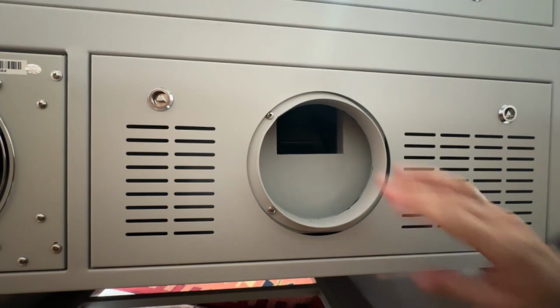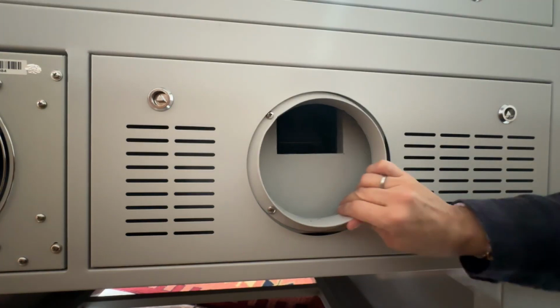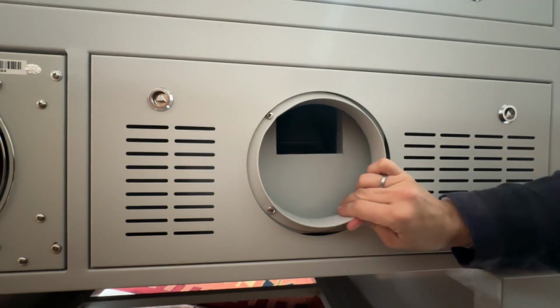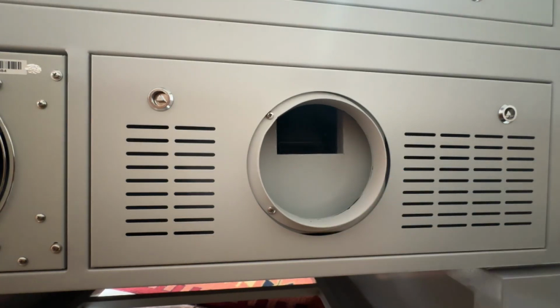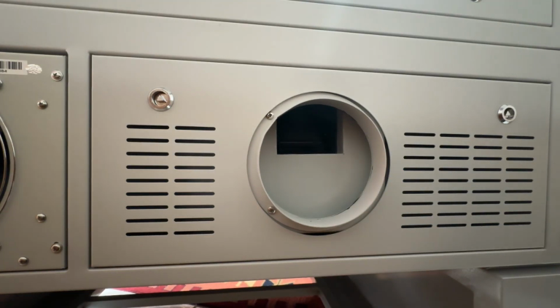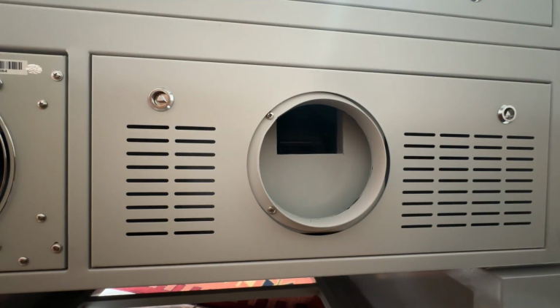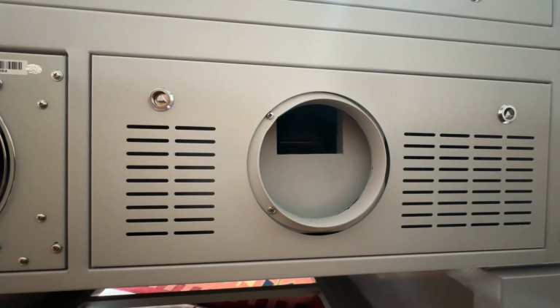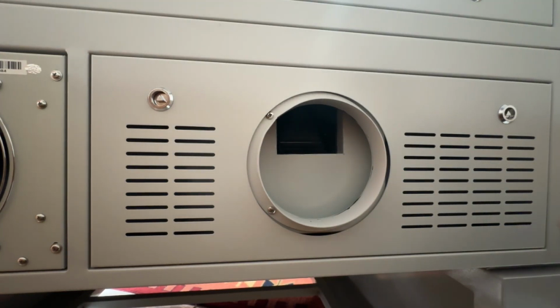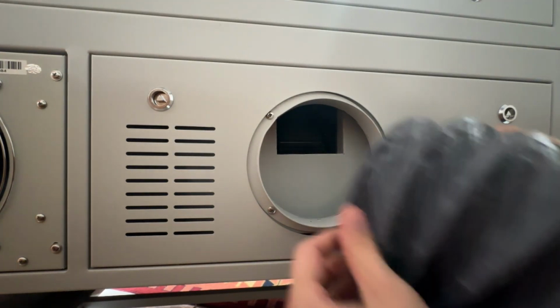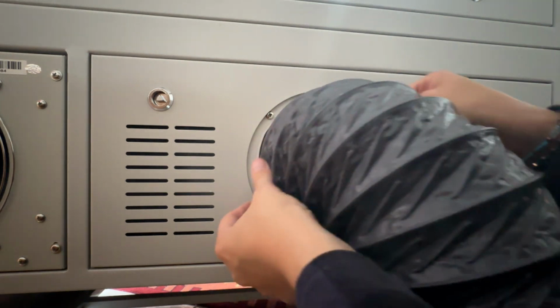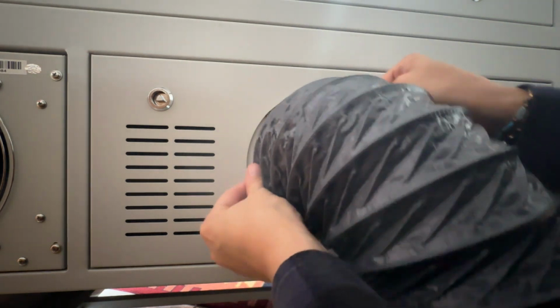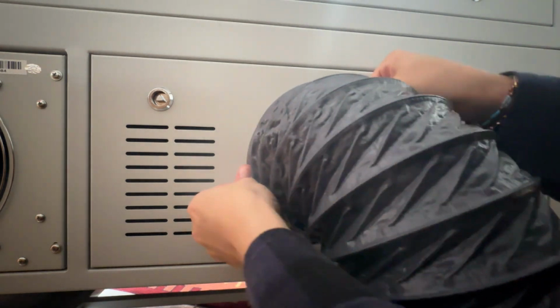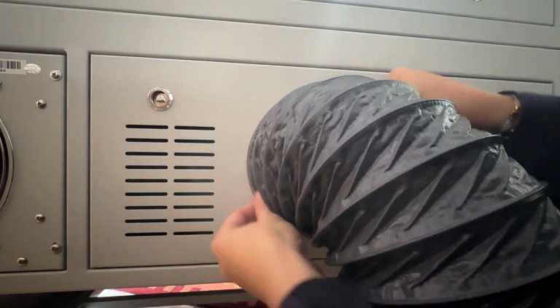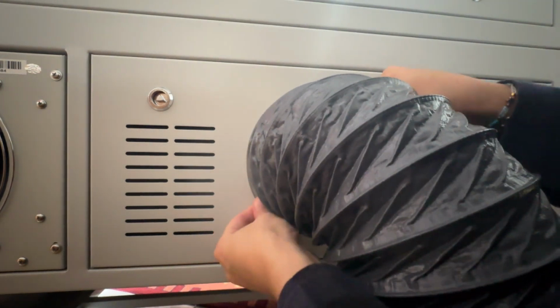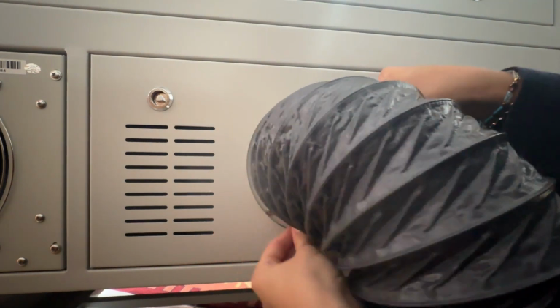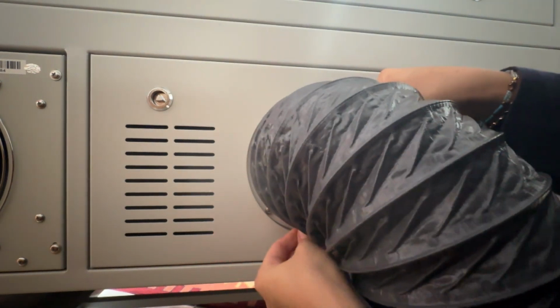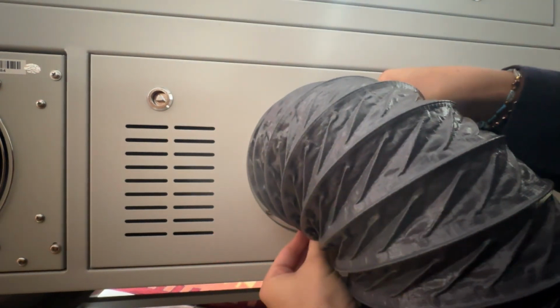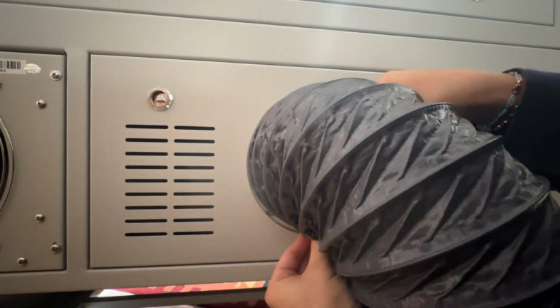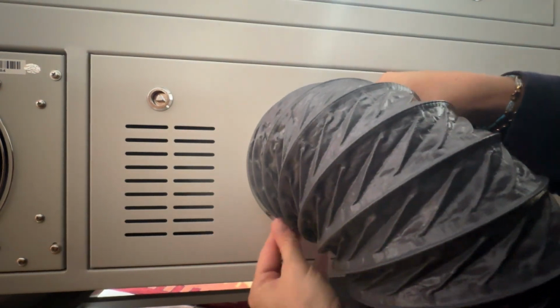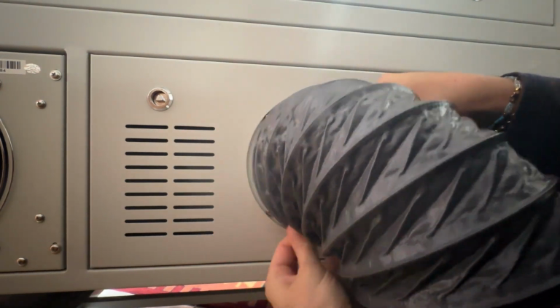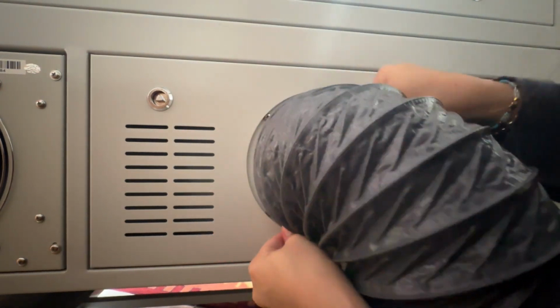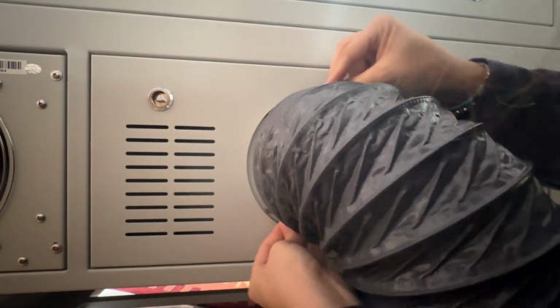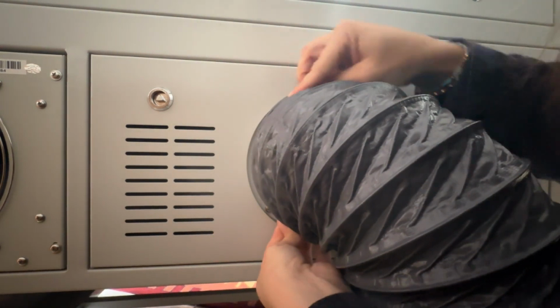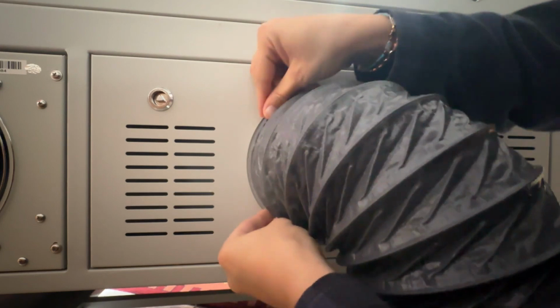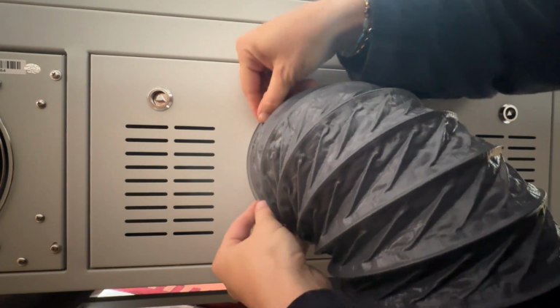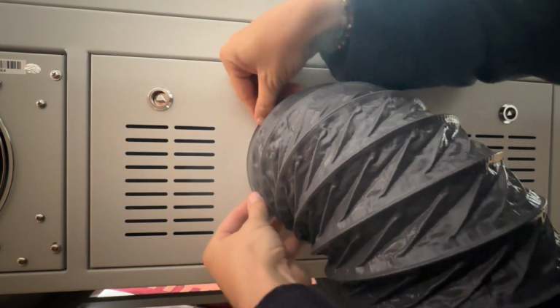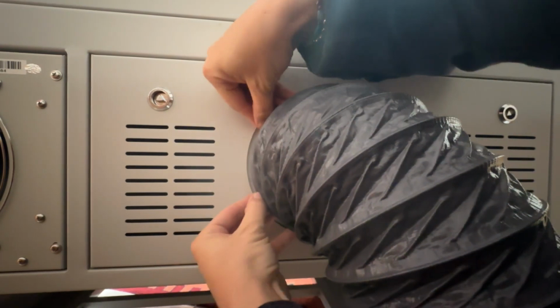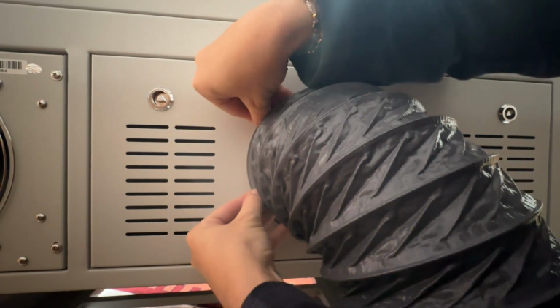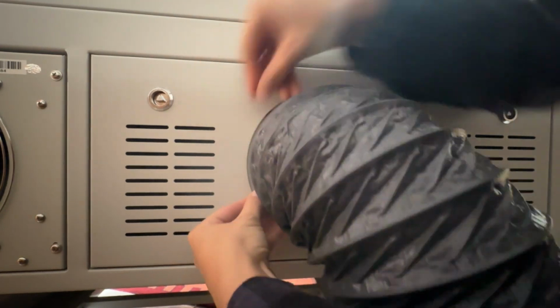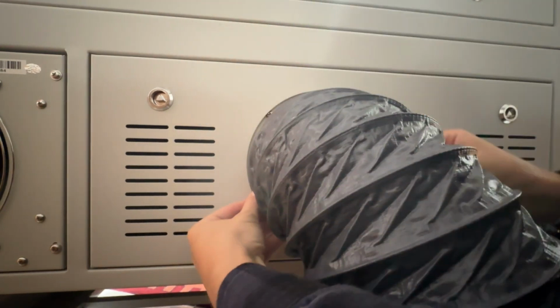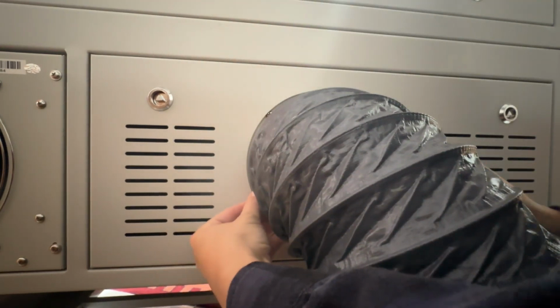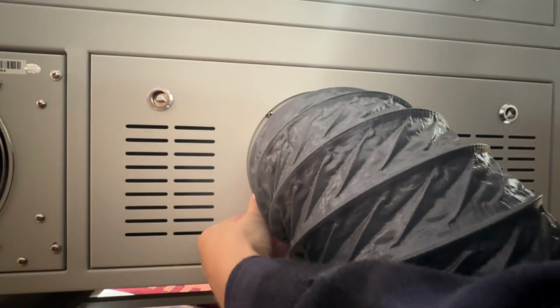Now that this is securely in place, I'm going to go ahead and put the tube over top. Again, this is included with the laser — it comes with it inside. I'm just going to slide it on there.